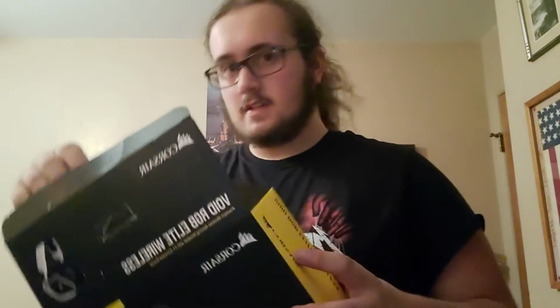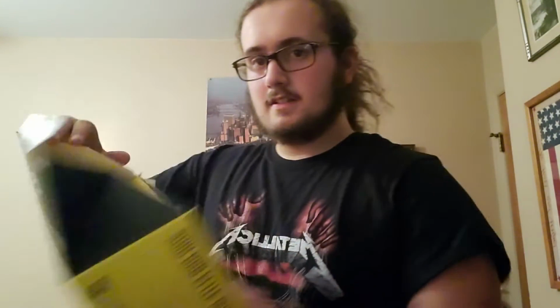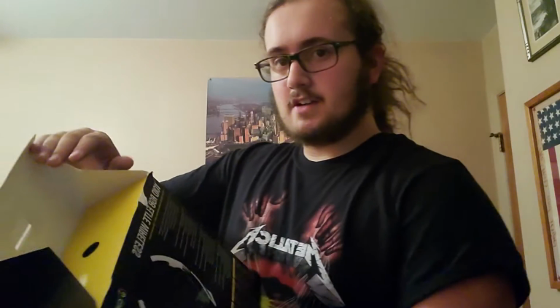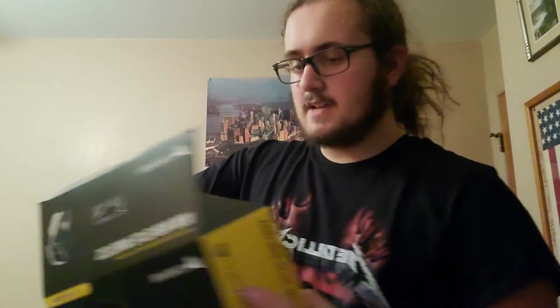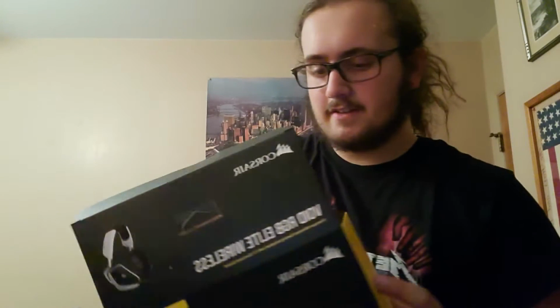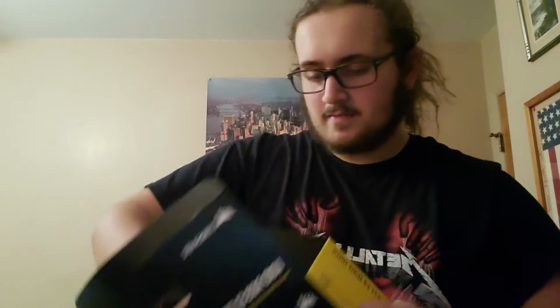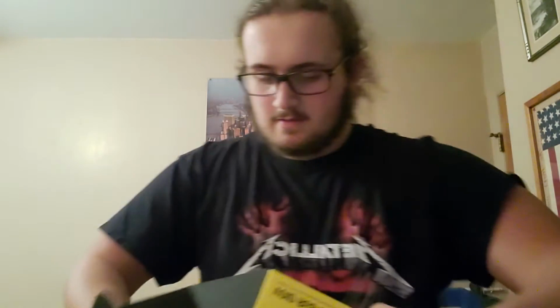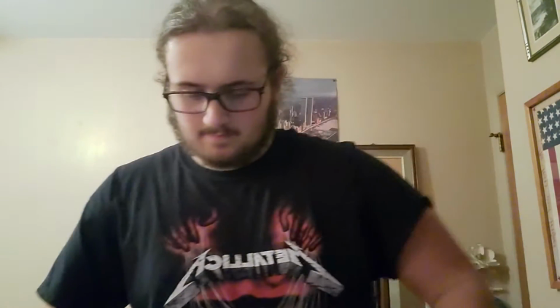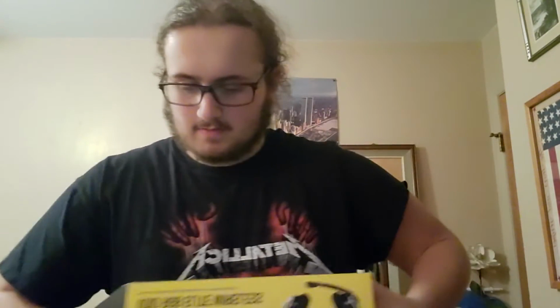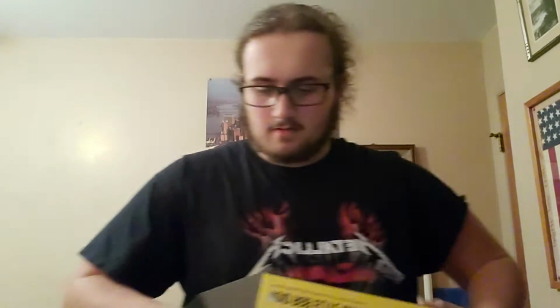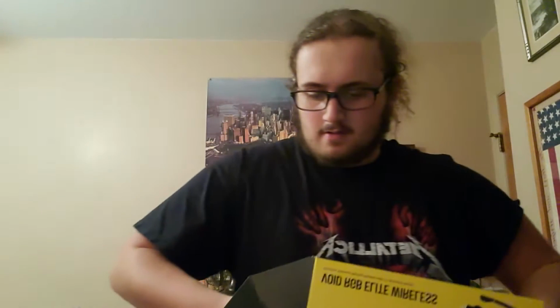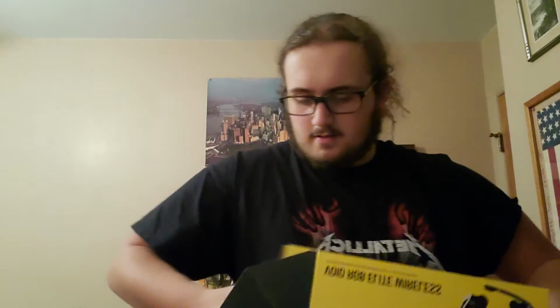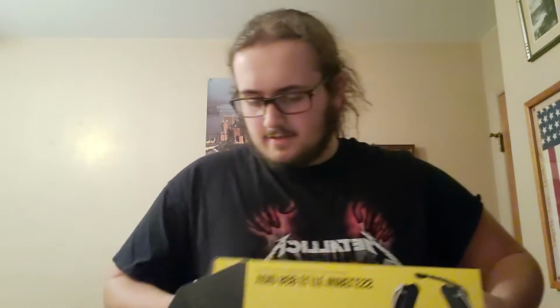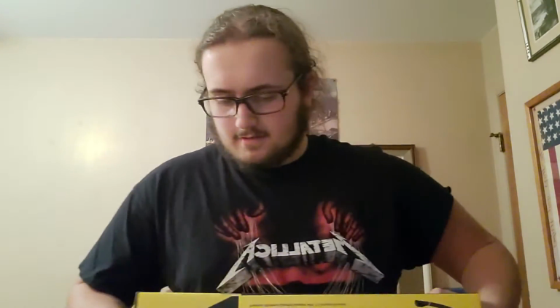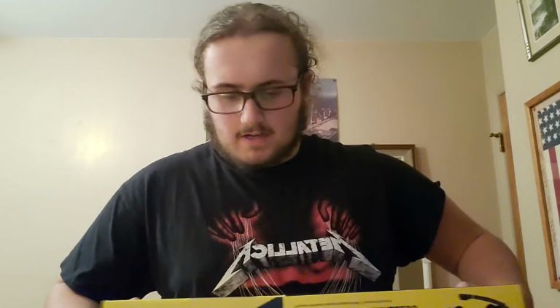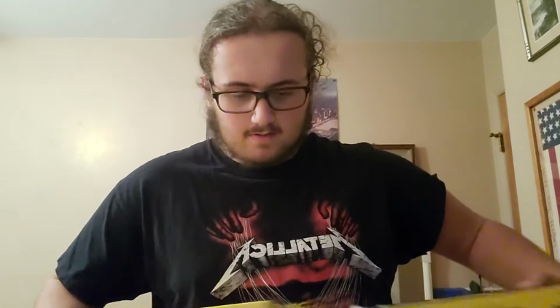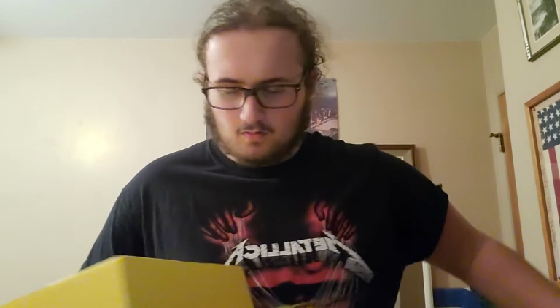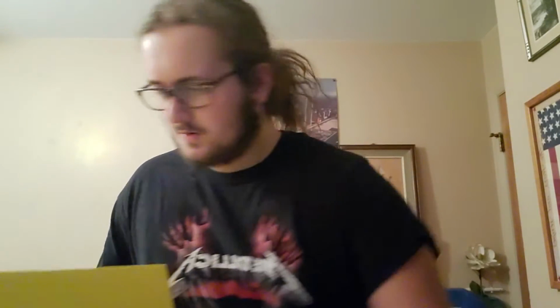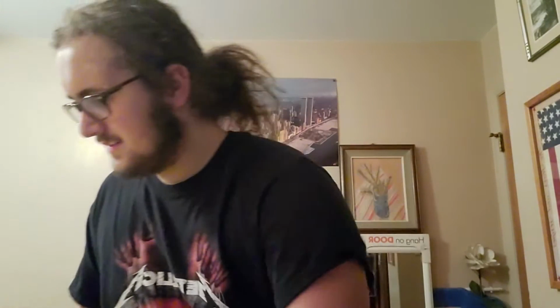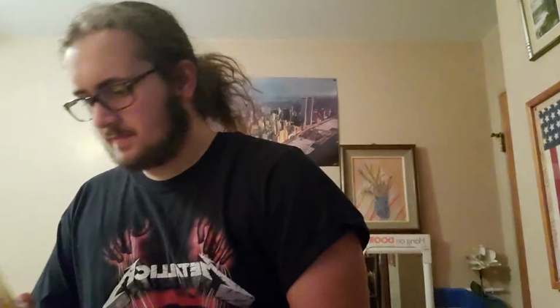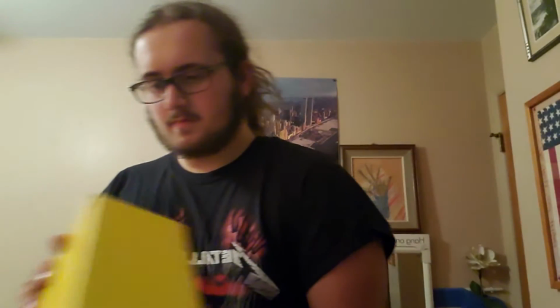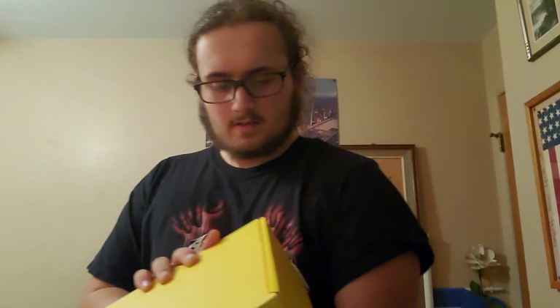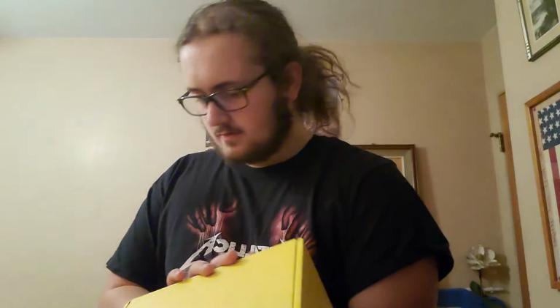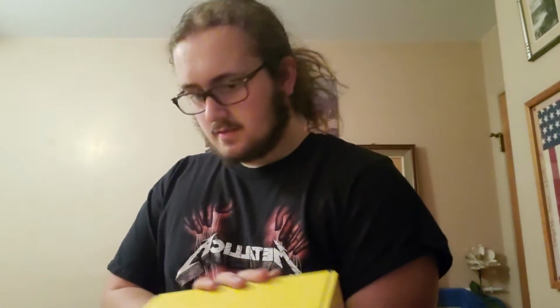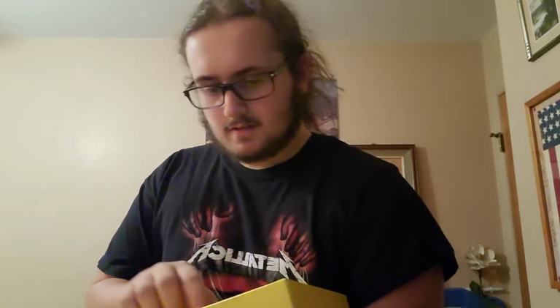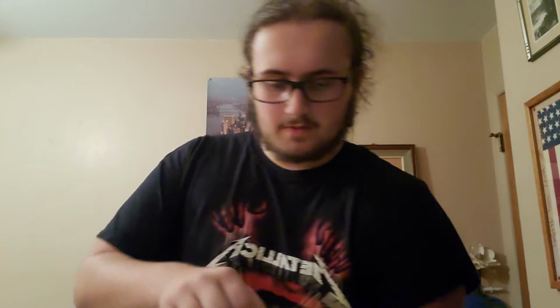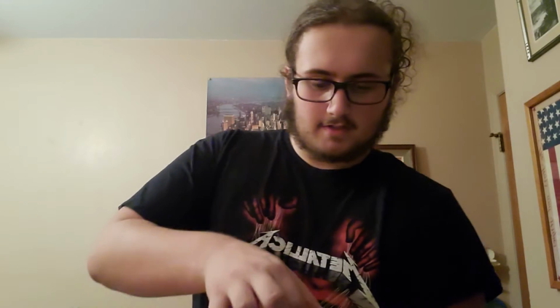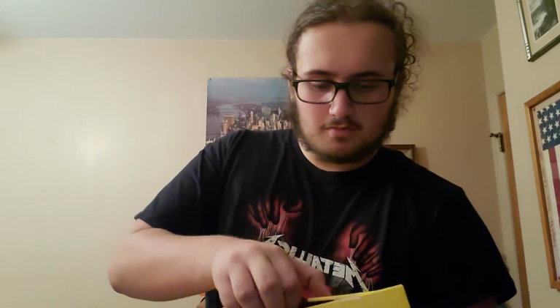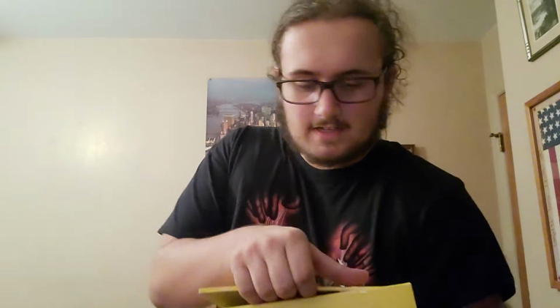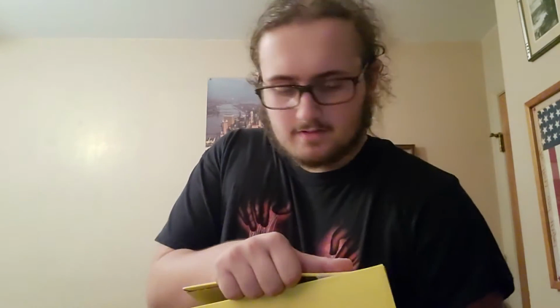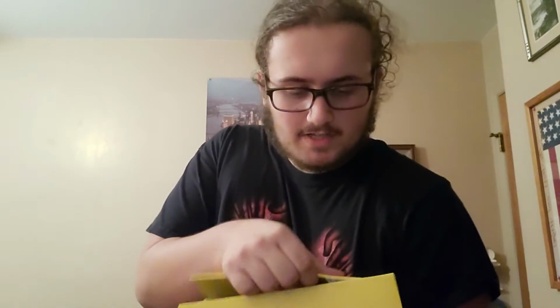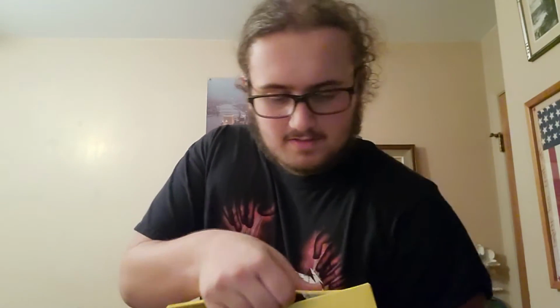I took the liberty of cutting the tape already. Now, inside here is another box. Looks like this one is gonna open like a shoebox kind of way. There's more tape — that's great.